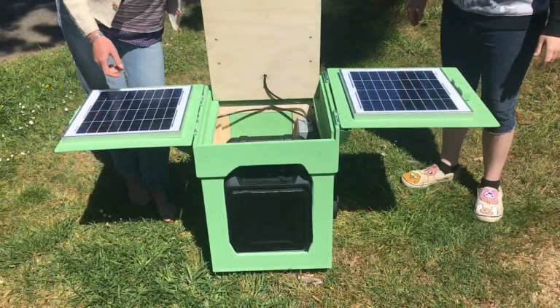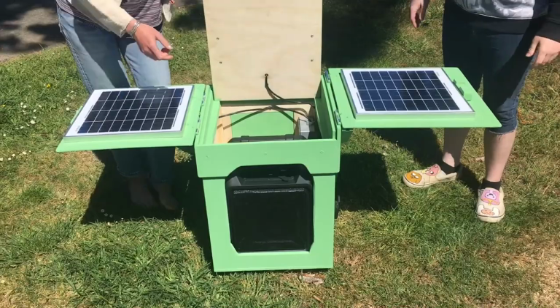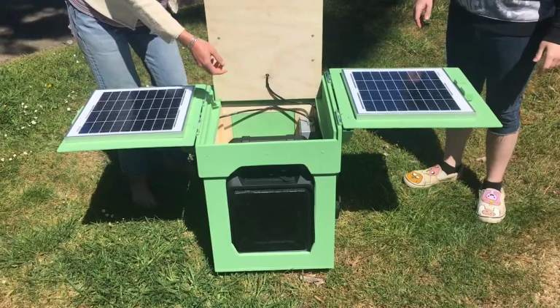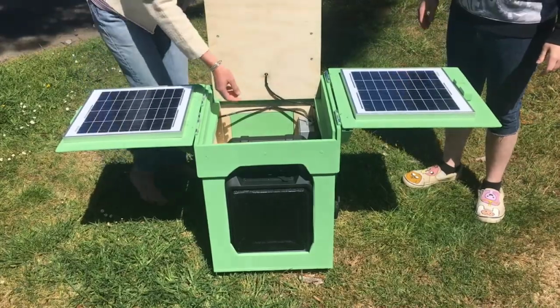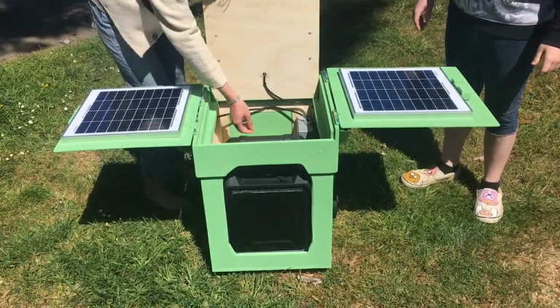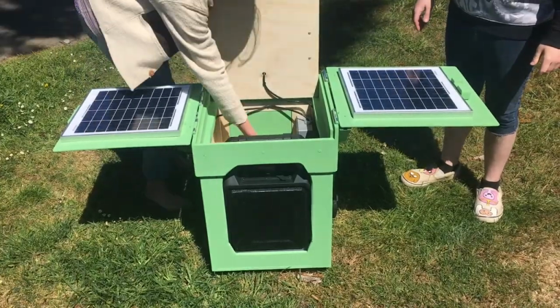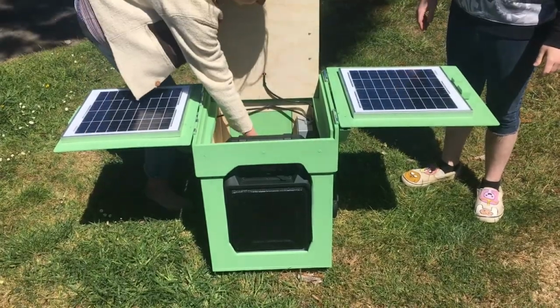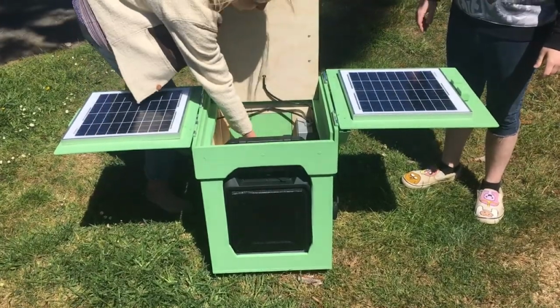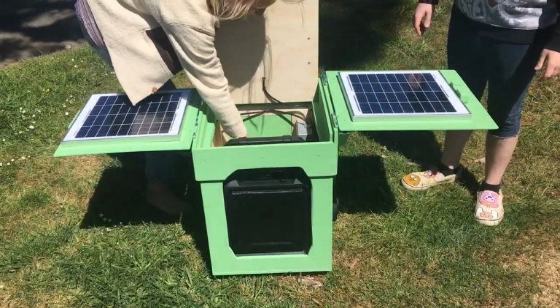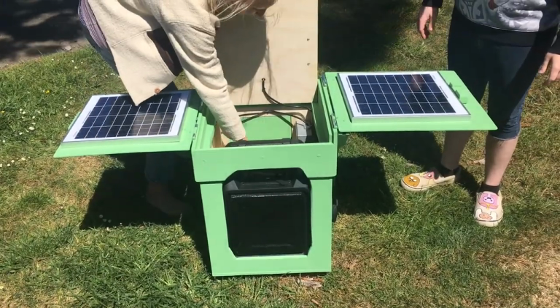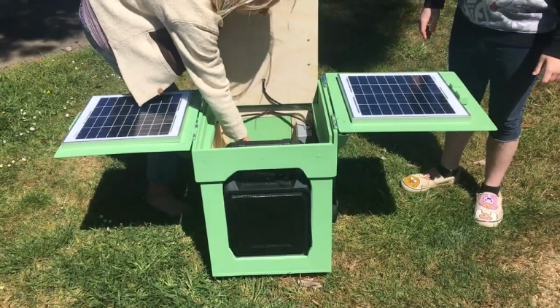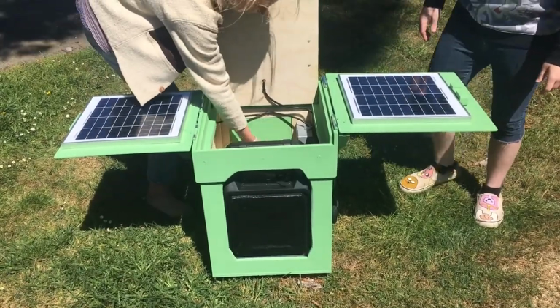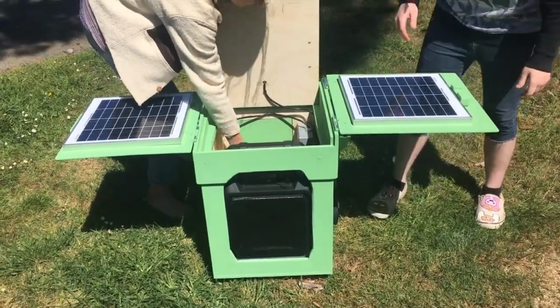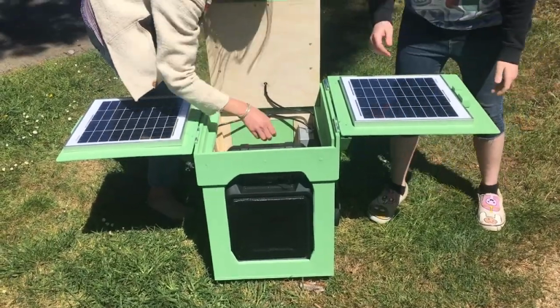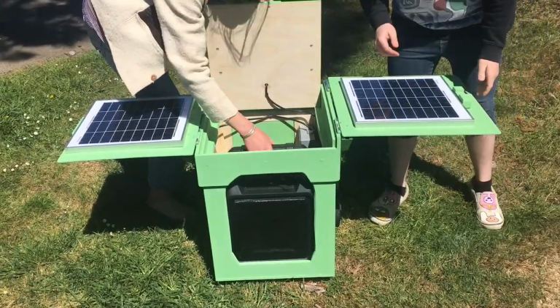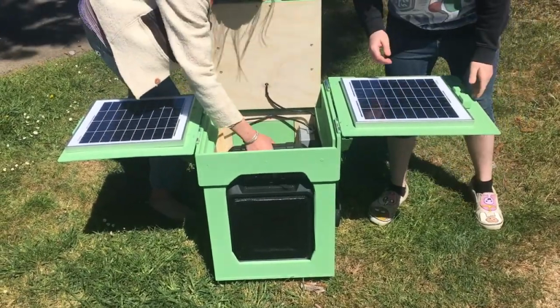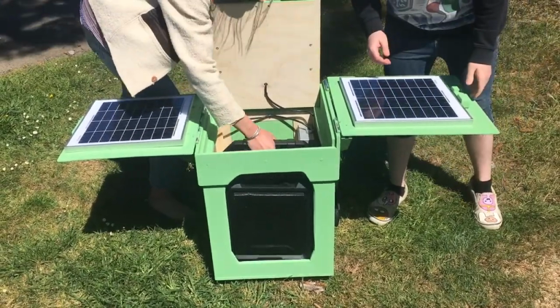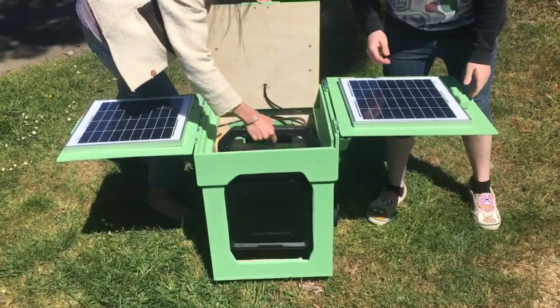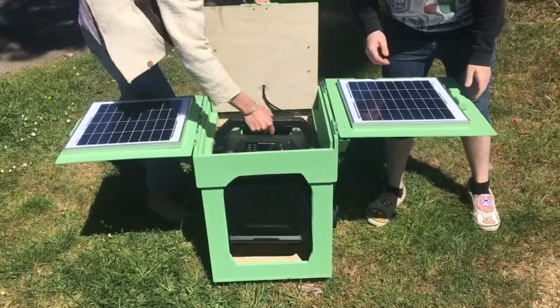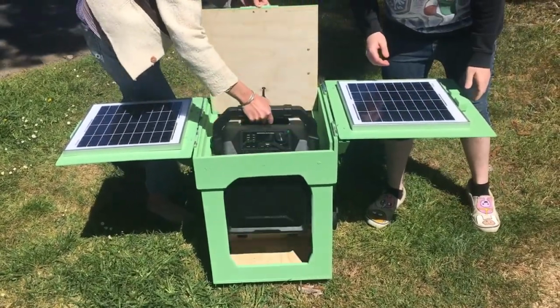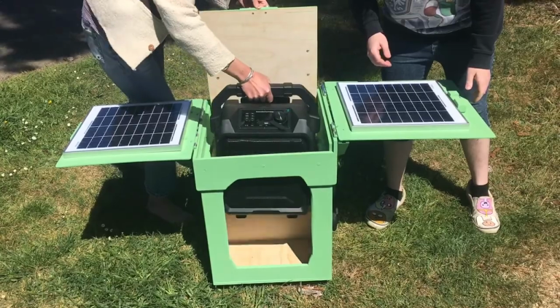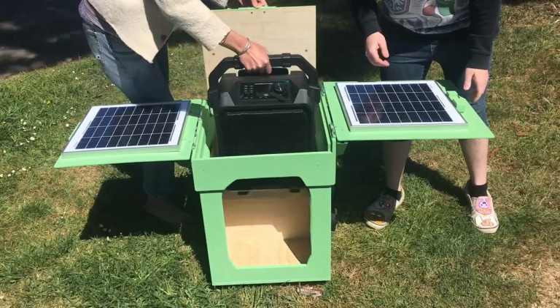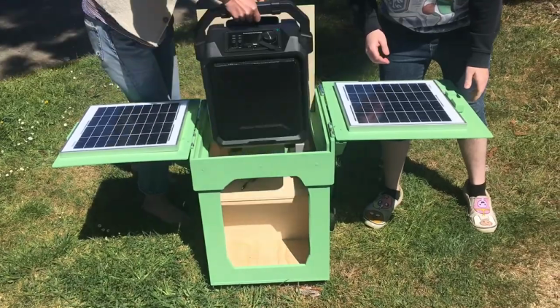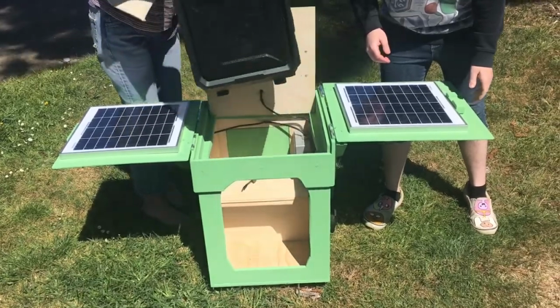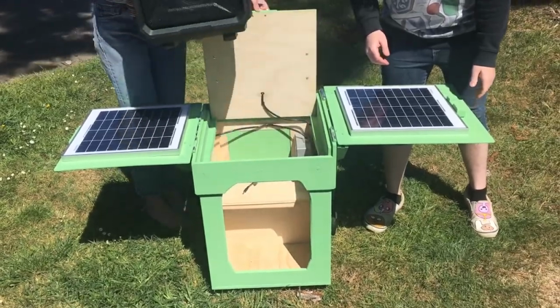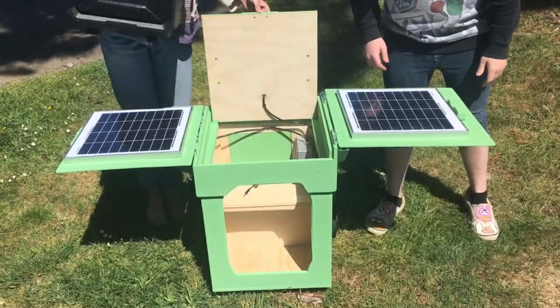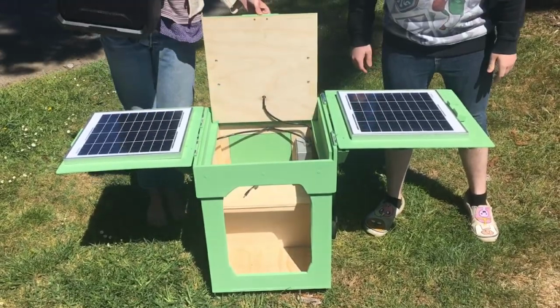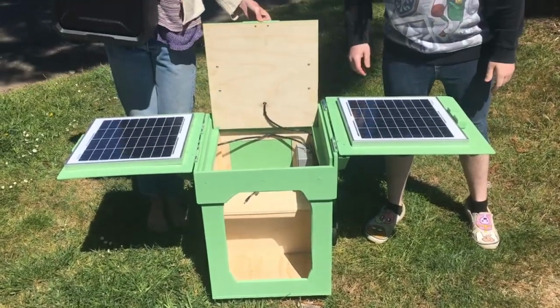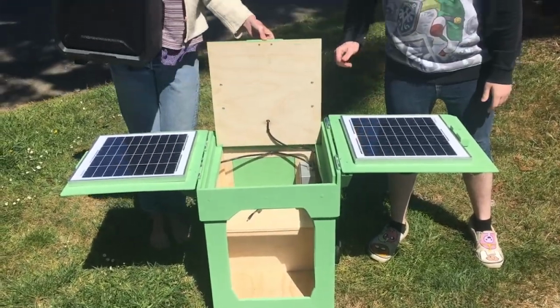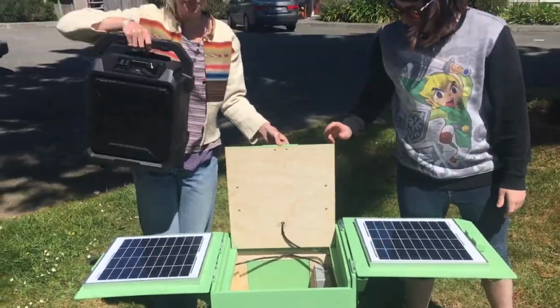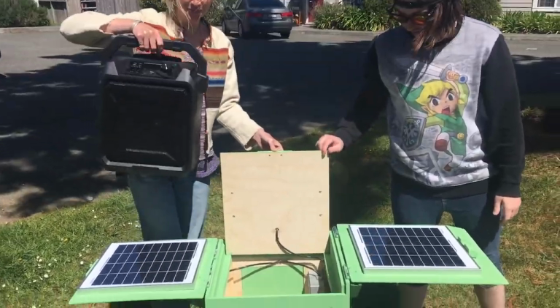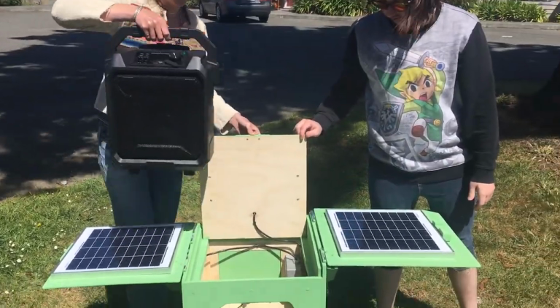Alternatively, the weatherproof speaker can be removed from the solar unit by unfolding the side panels and lifting the middle panel to remove the speaker.